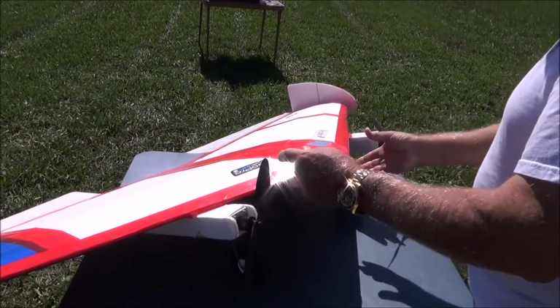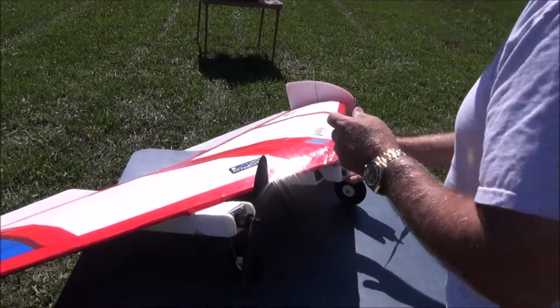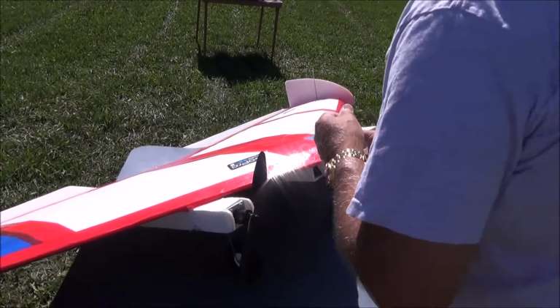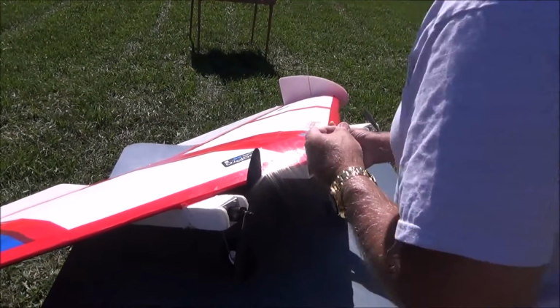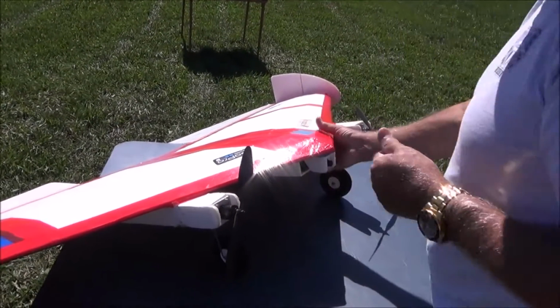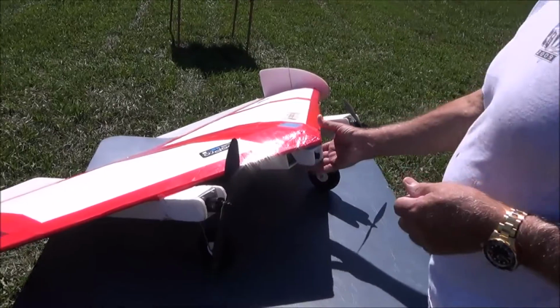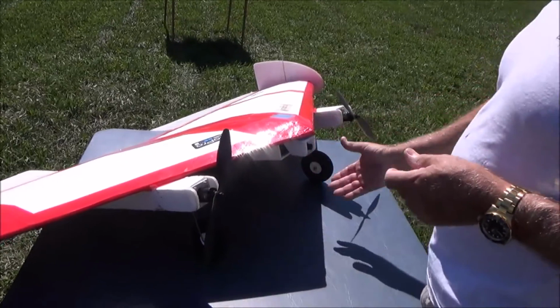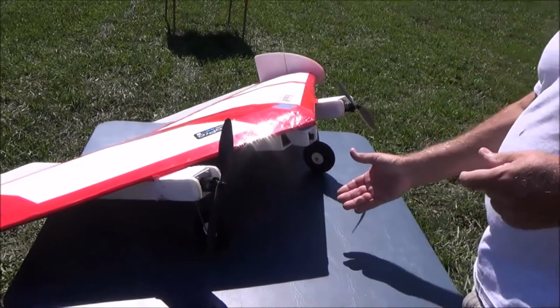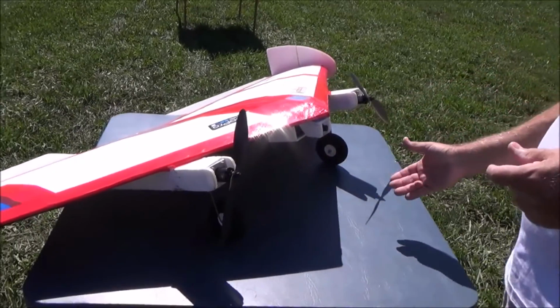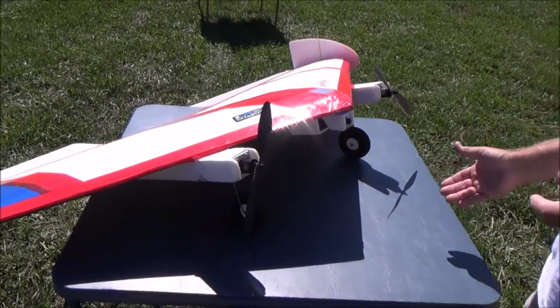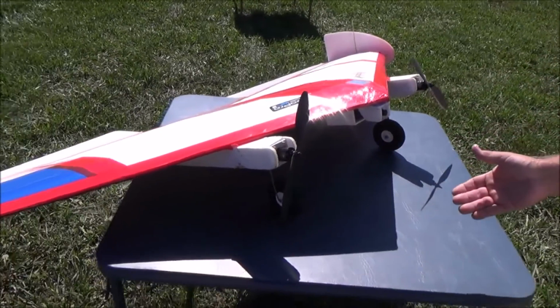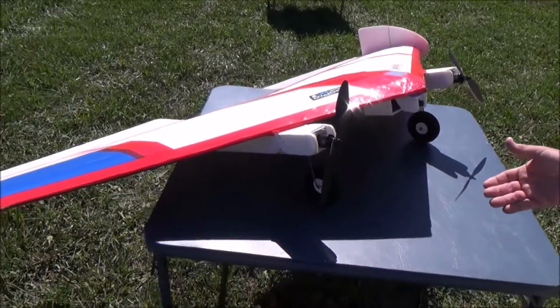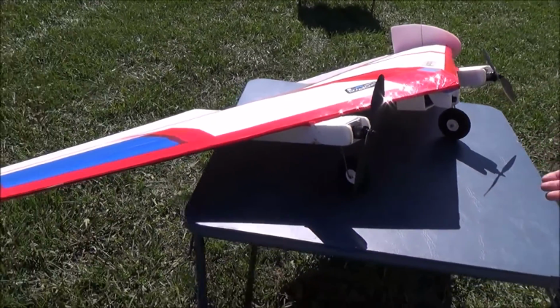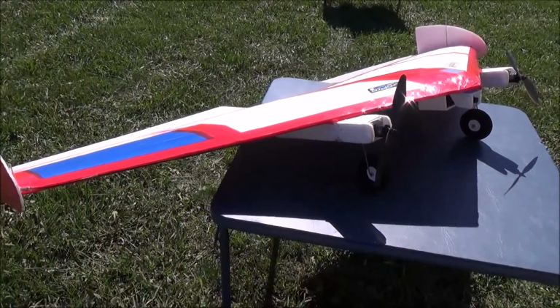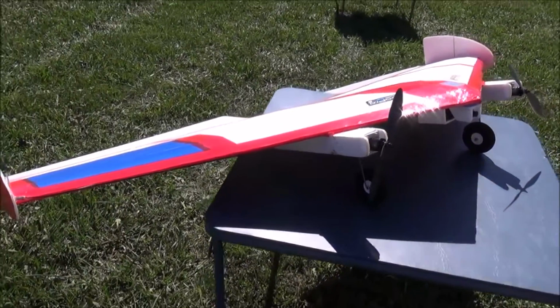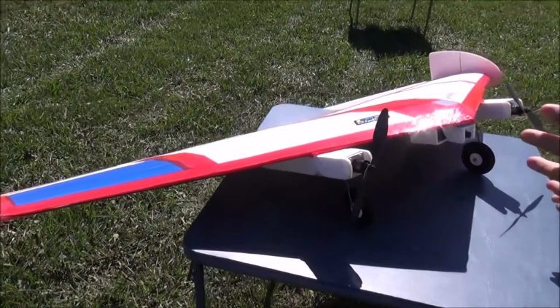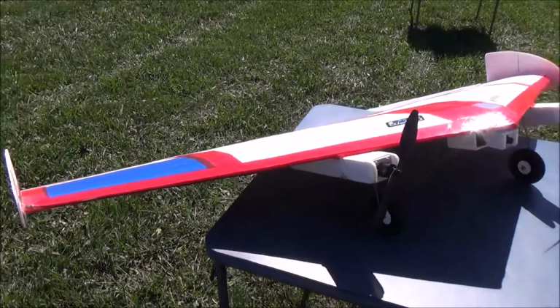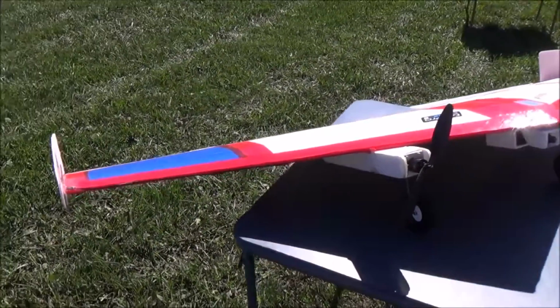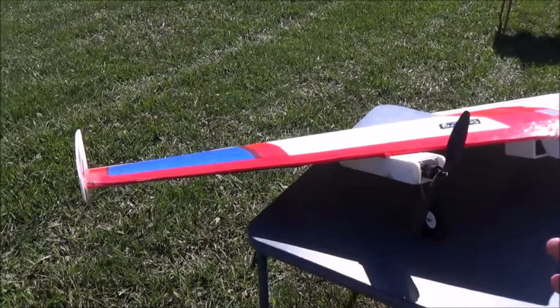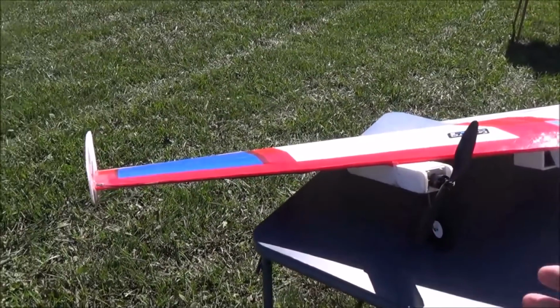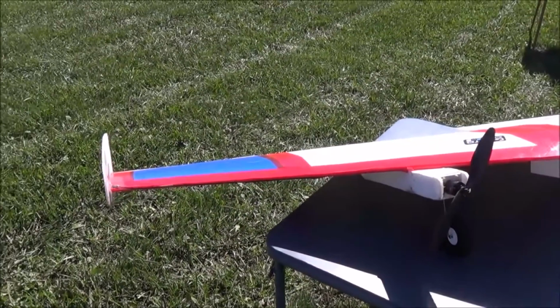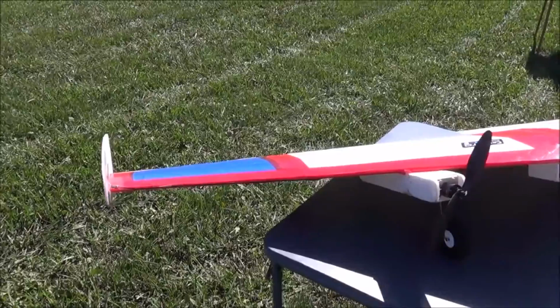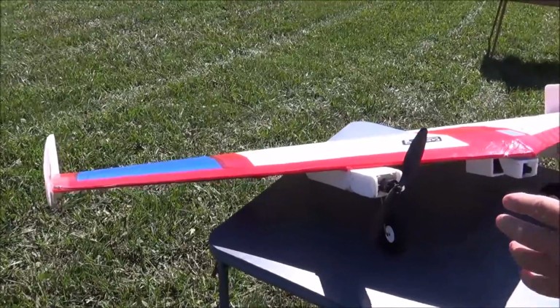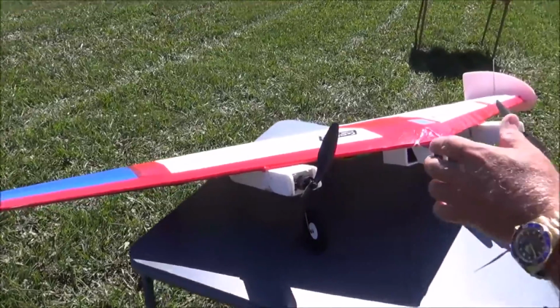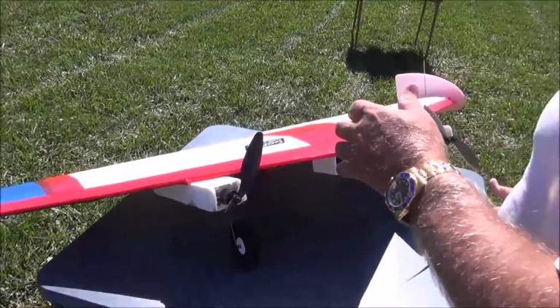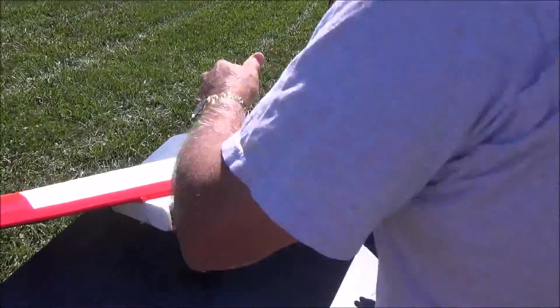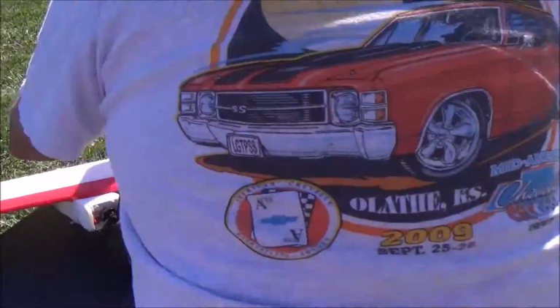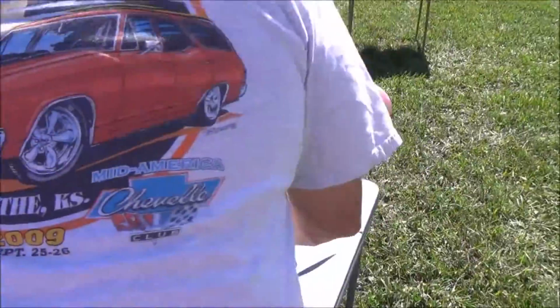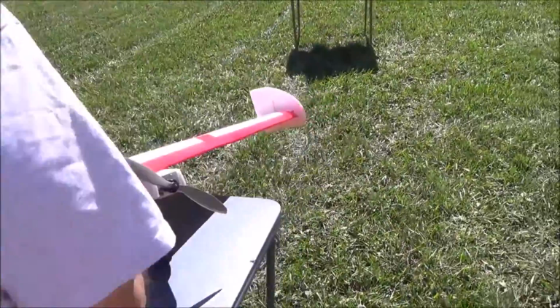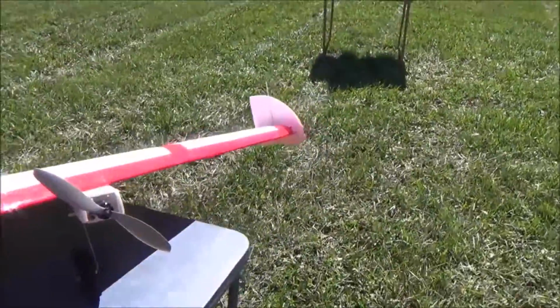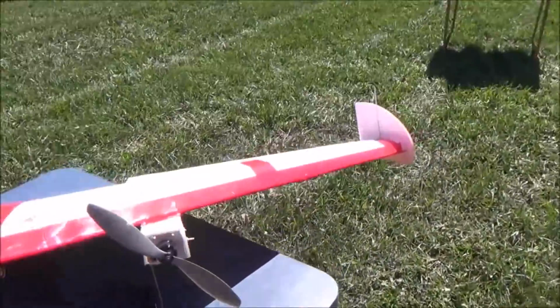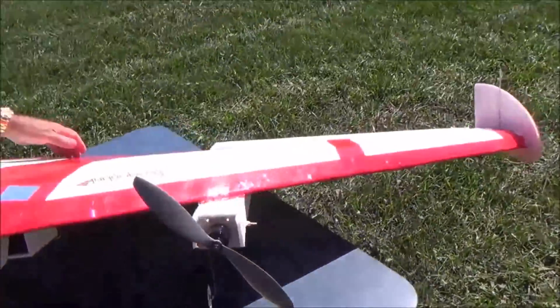This thing had a shaded pass and it just had its maiden today. The first time I flew it, it just did not want to fly, so we've had to do a lot of figuring out what was wrong with it.